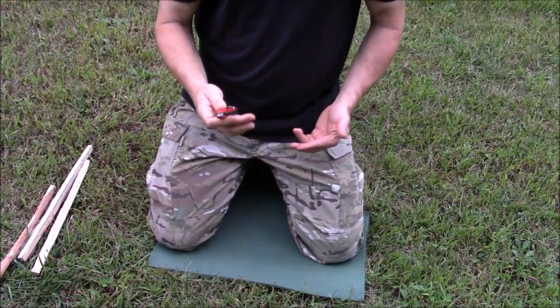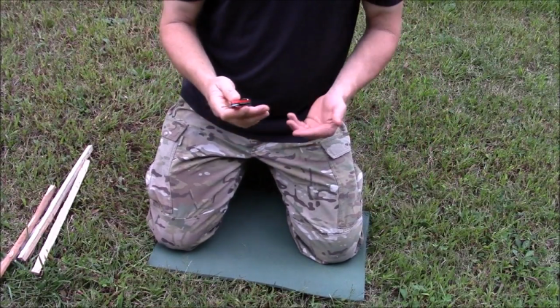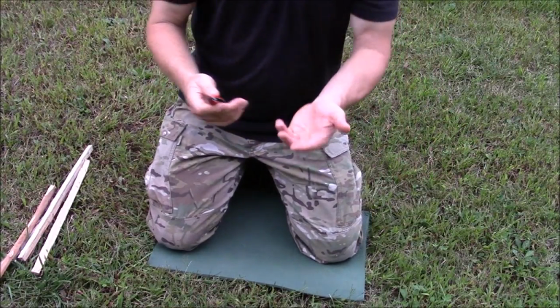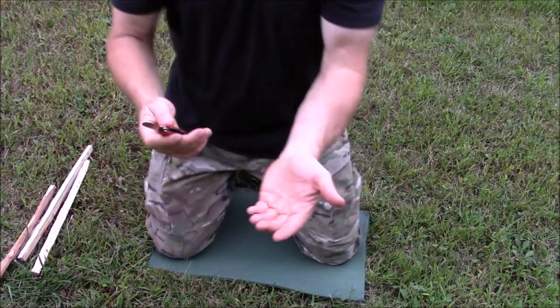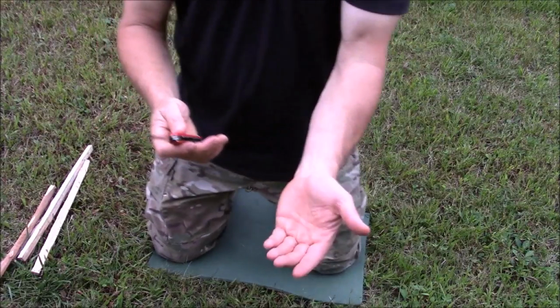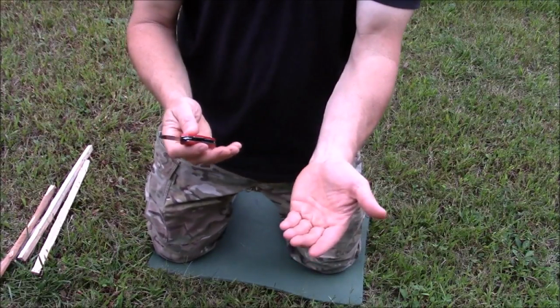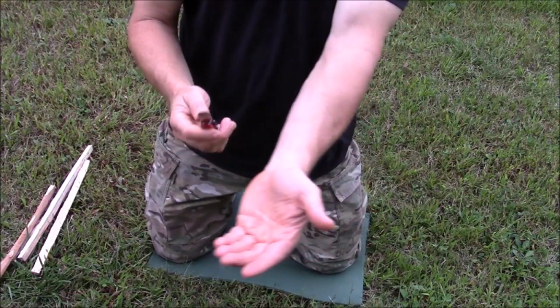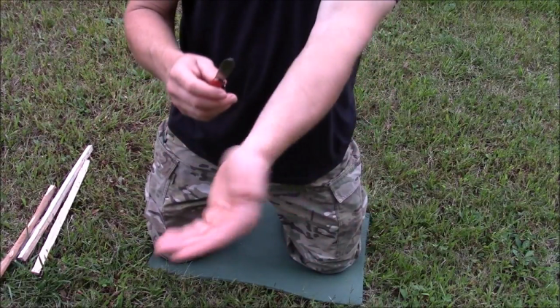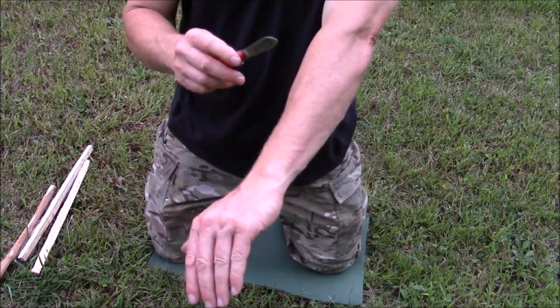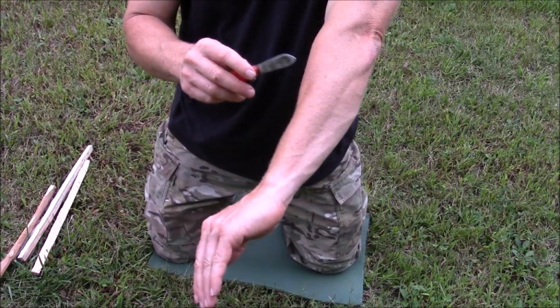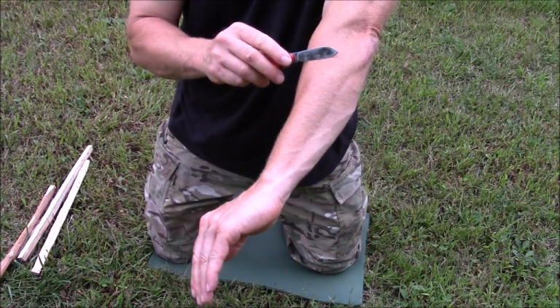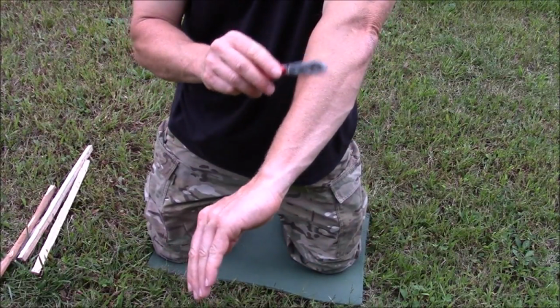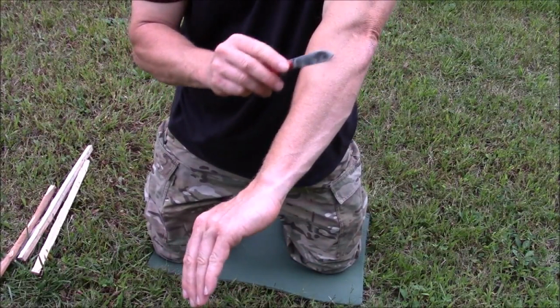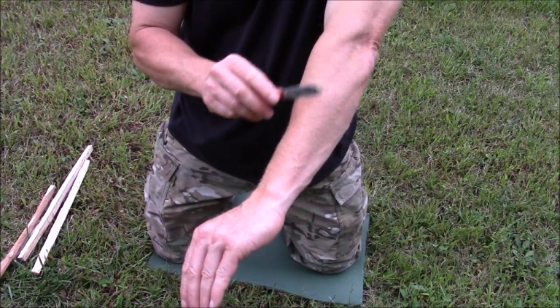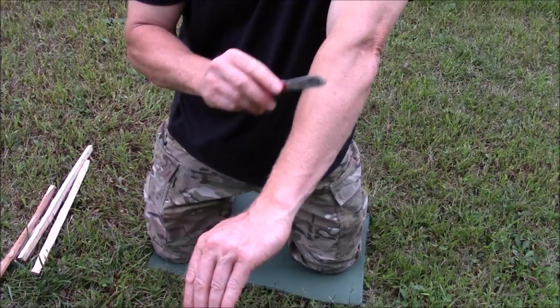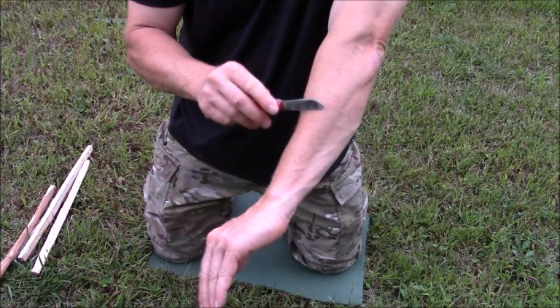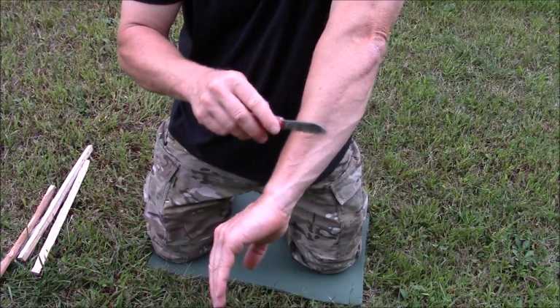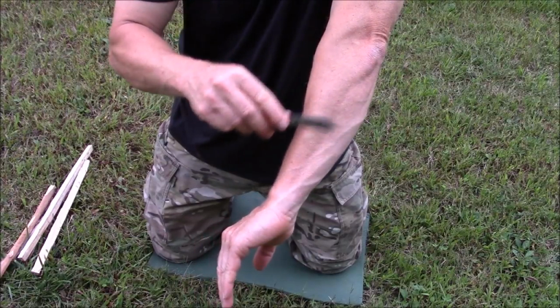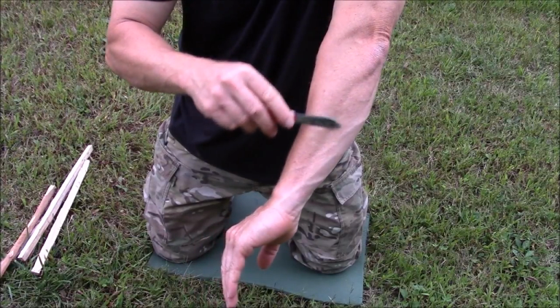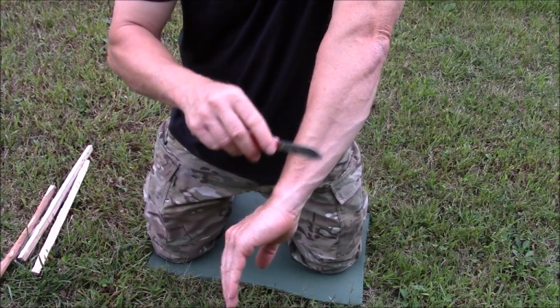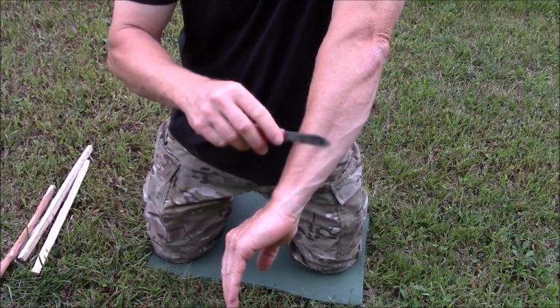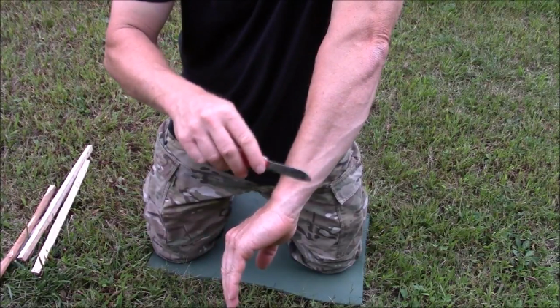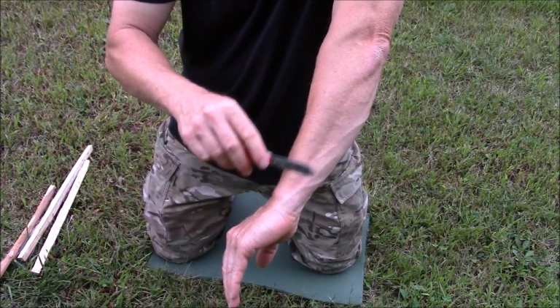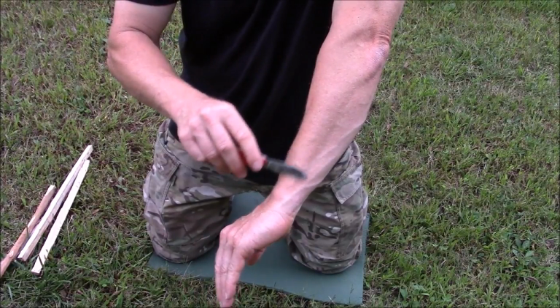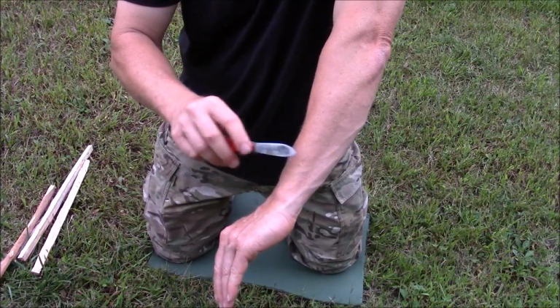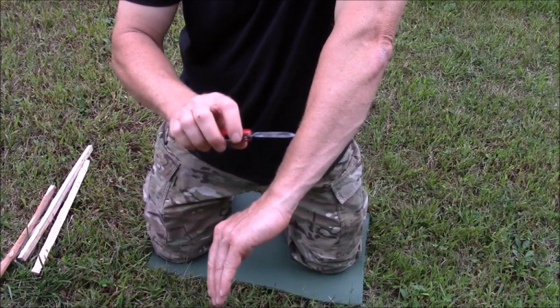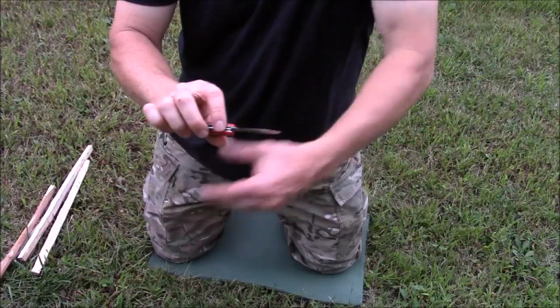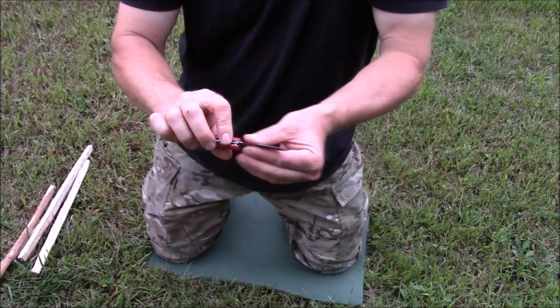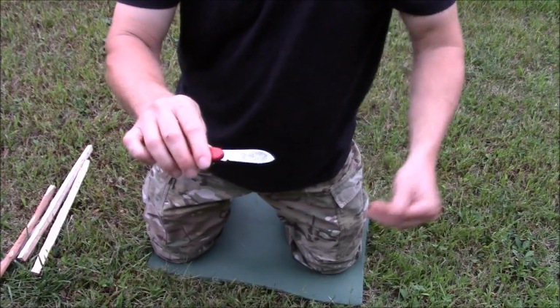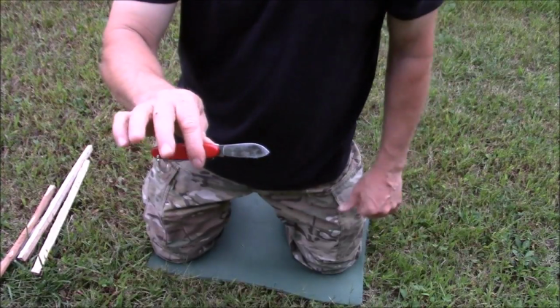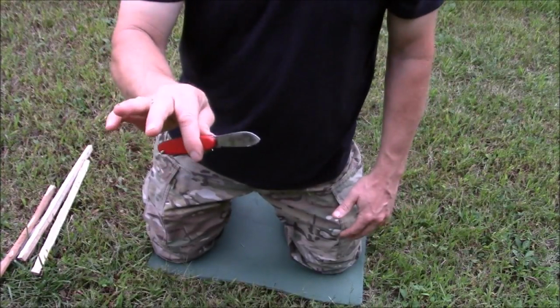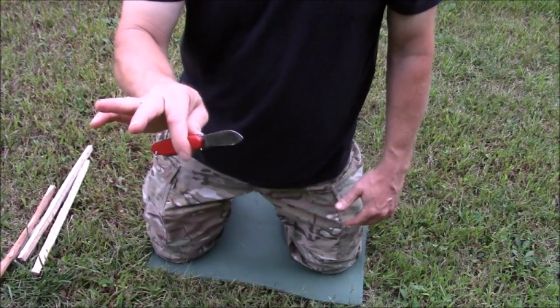I sharpened up the blade and I don't have much hair on my arm, but you can see that it shaves the hair right off. Sharp.